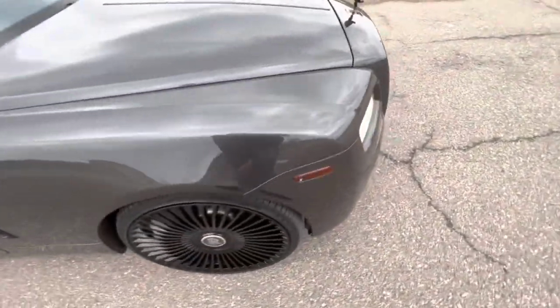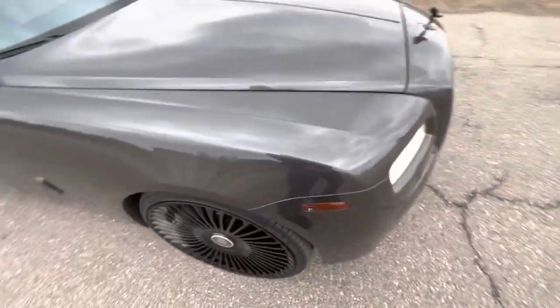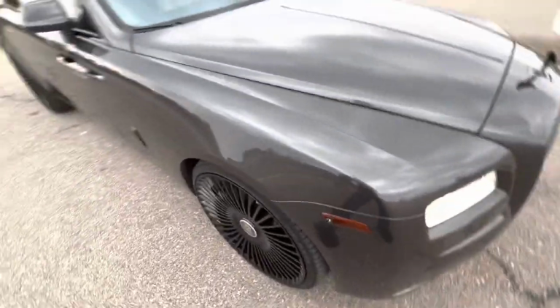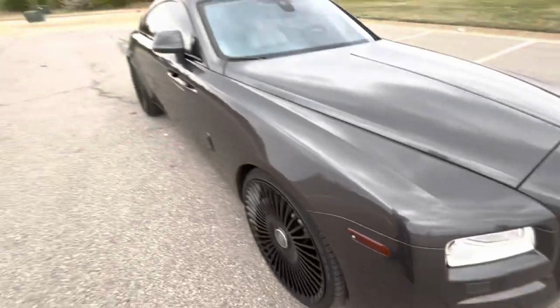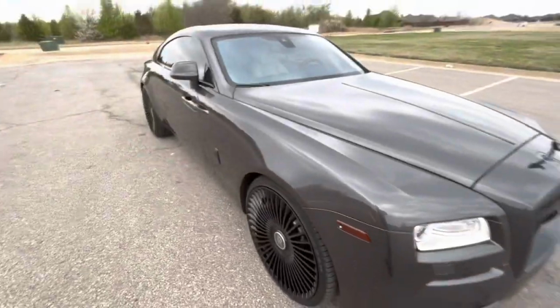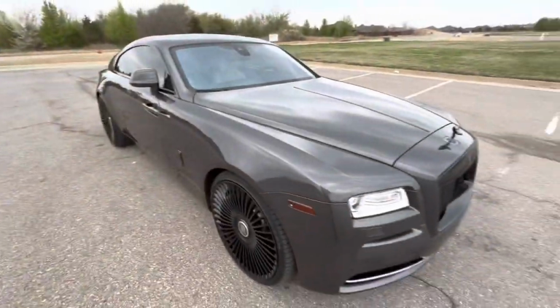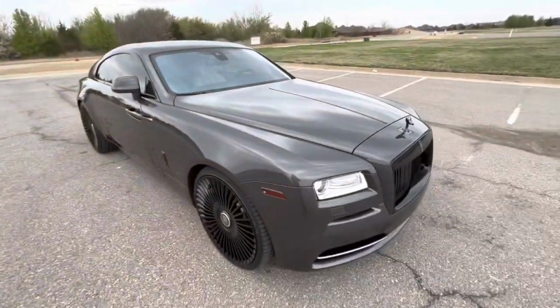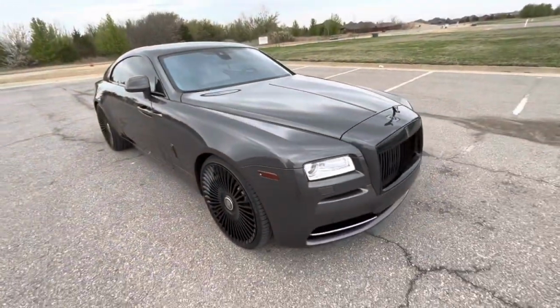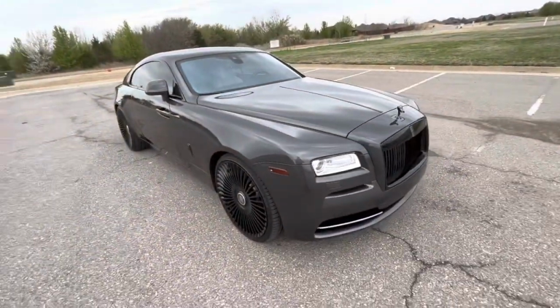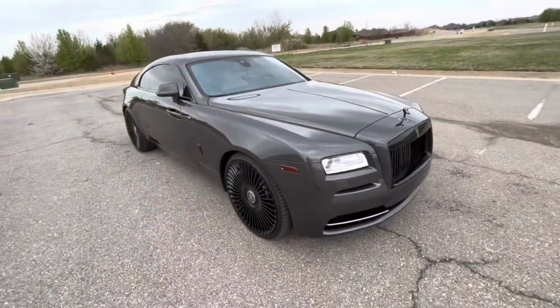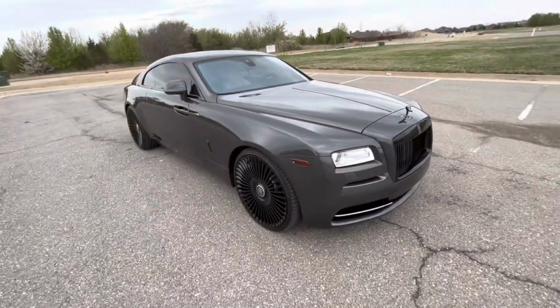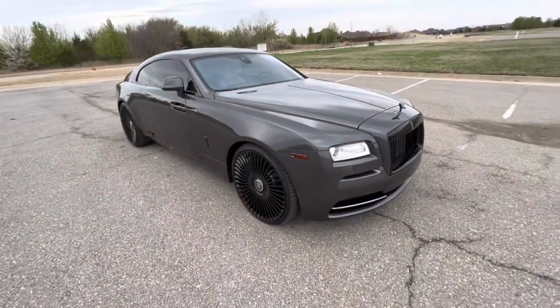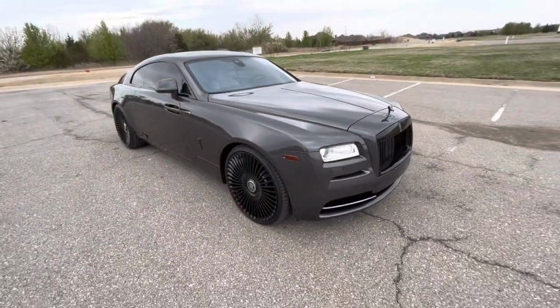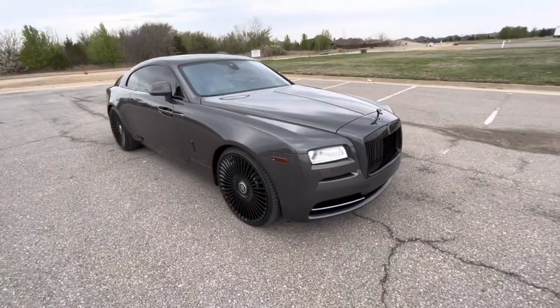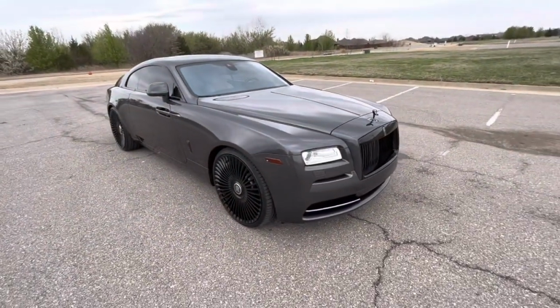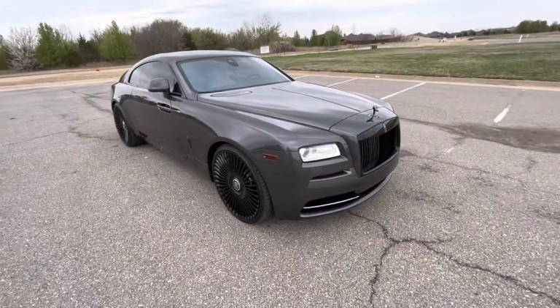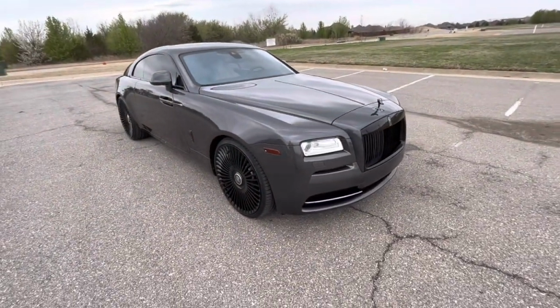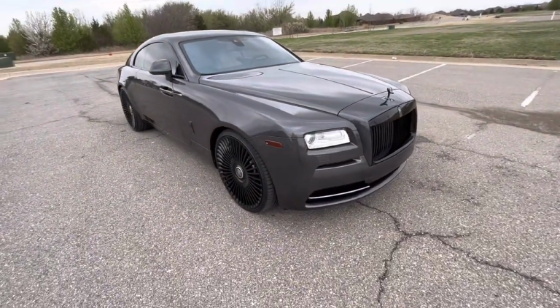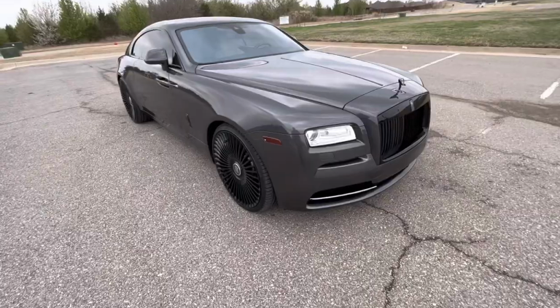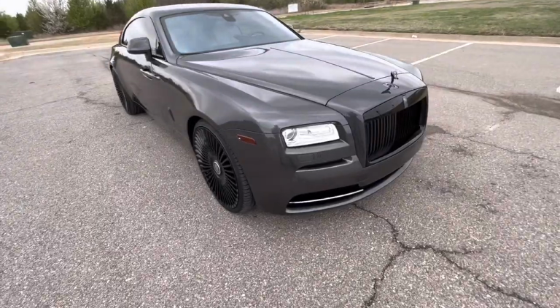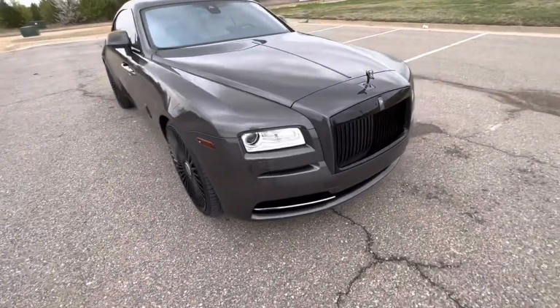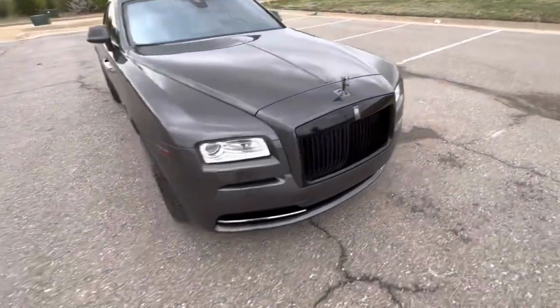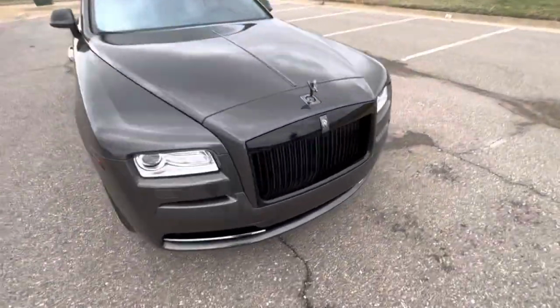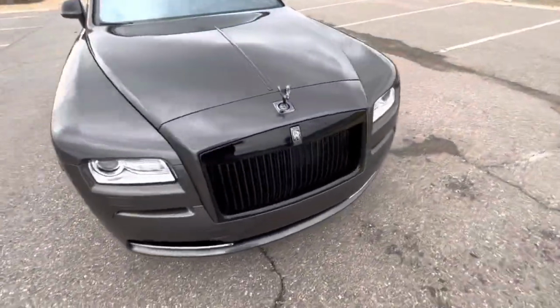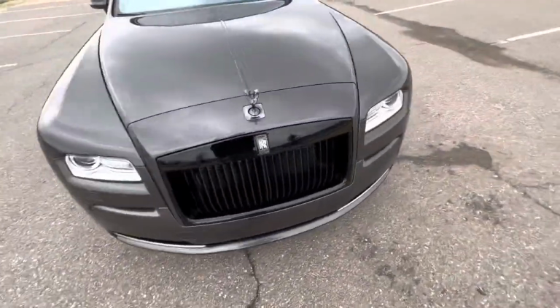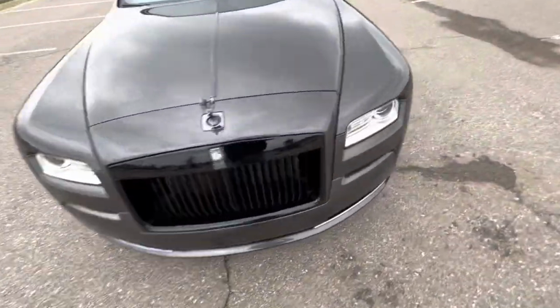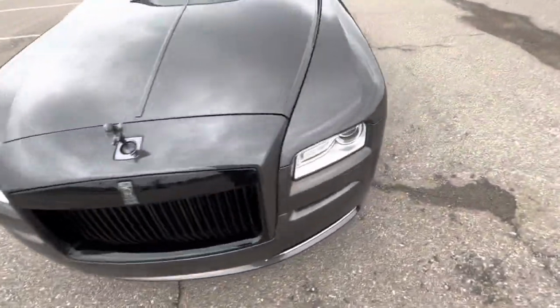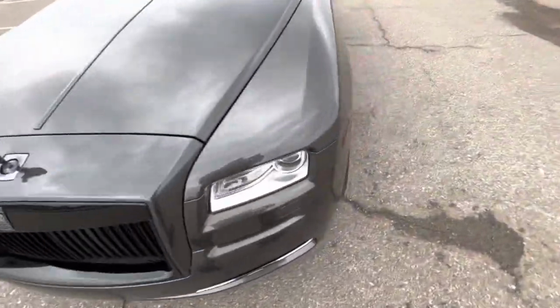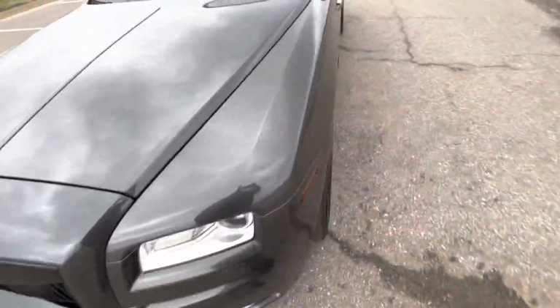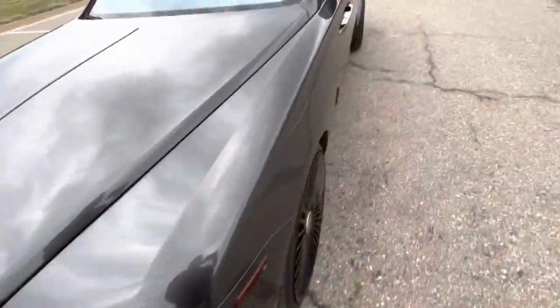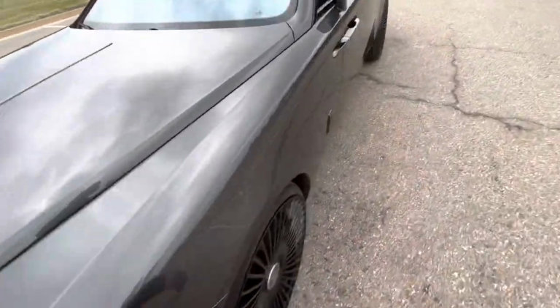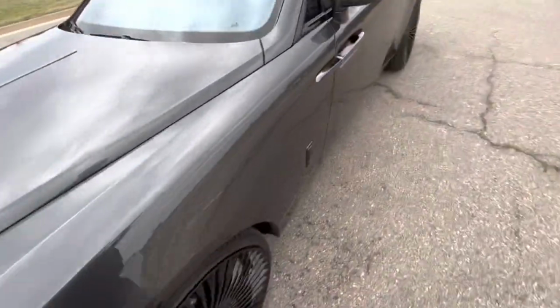Hopefully I've done that. This is a super clean Wraith. I love the wheel choice, the color, everything about it. It looks just extremely menacing and I love that about these cars.